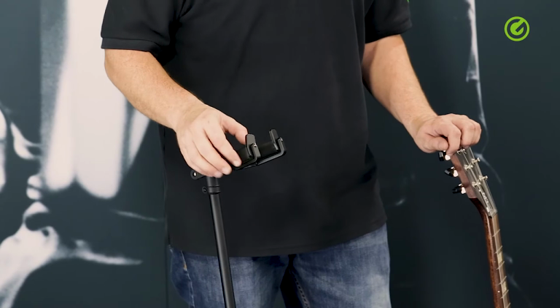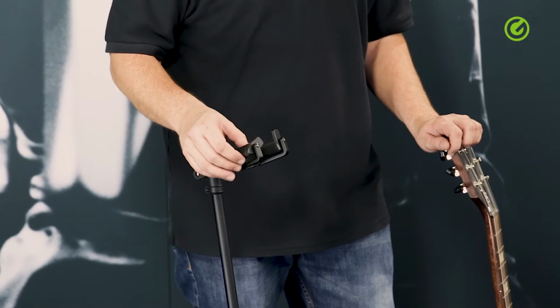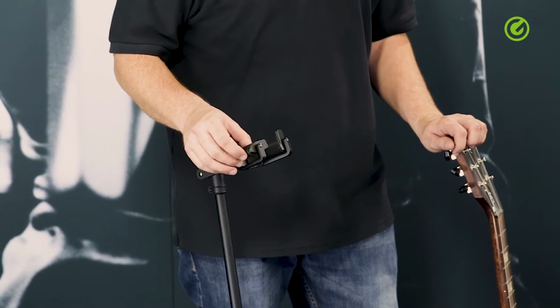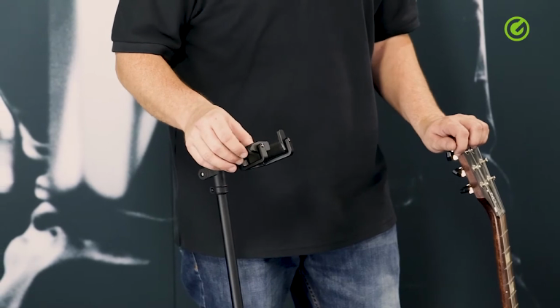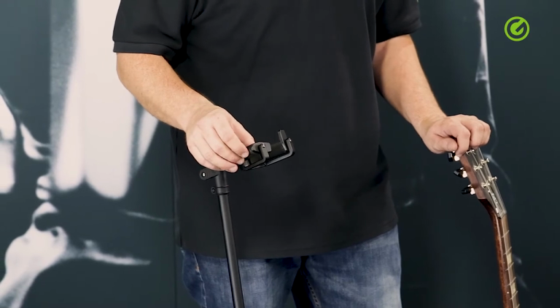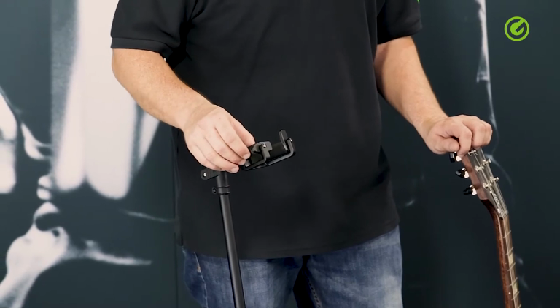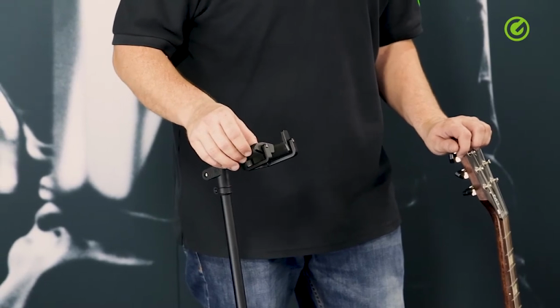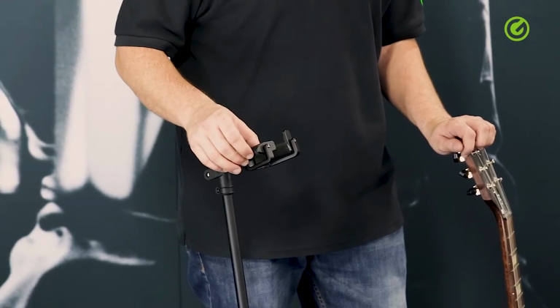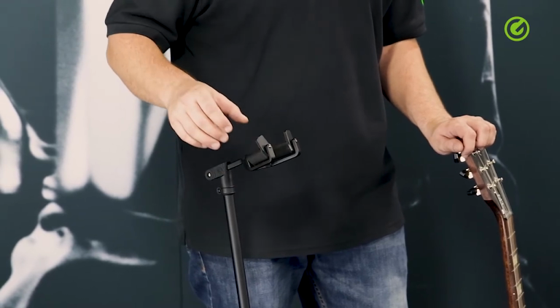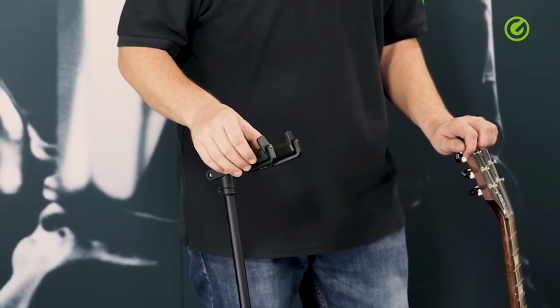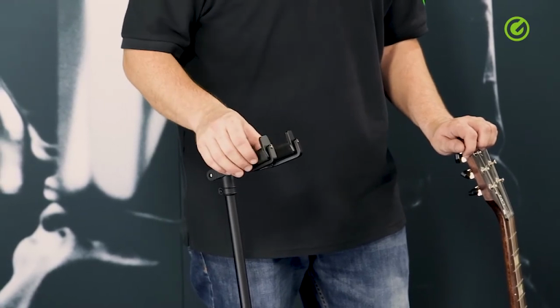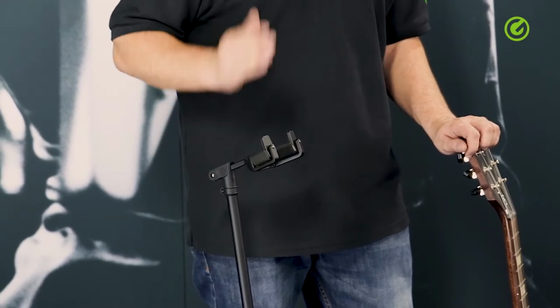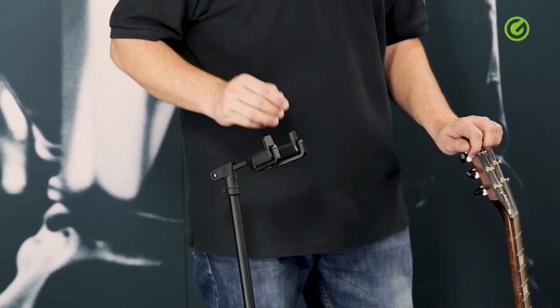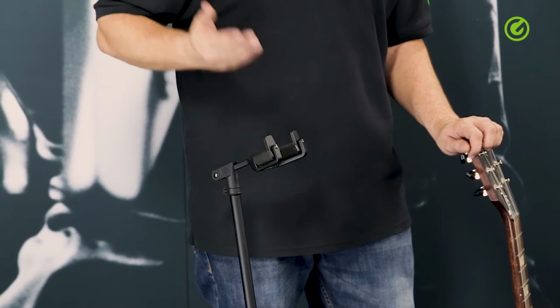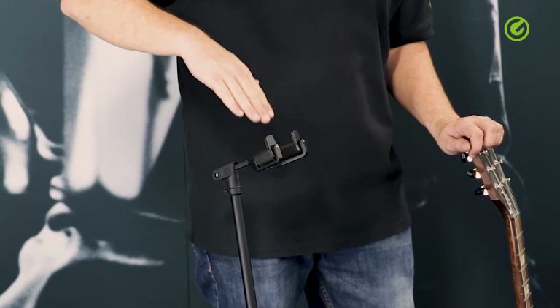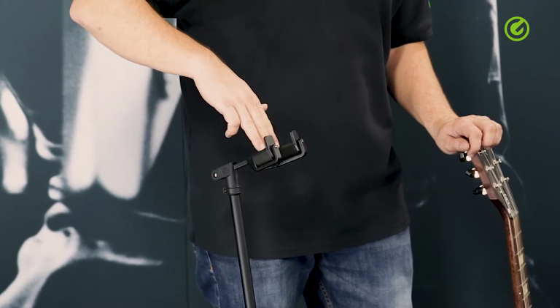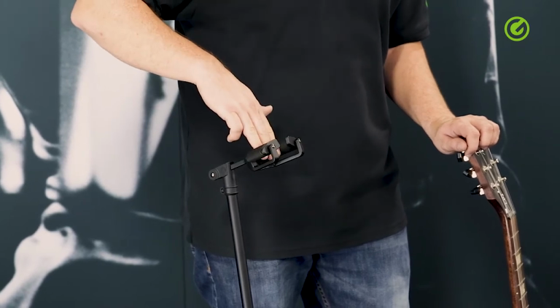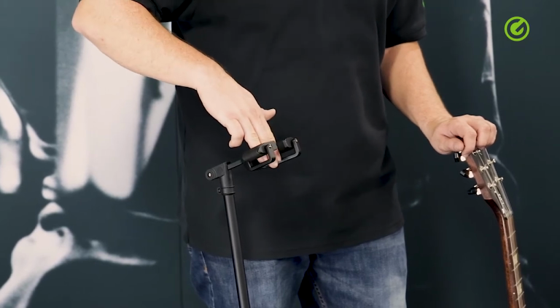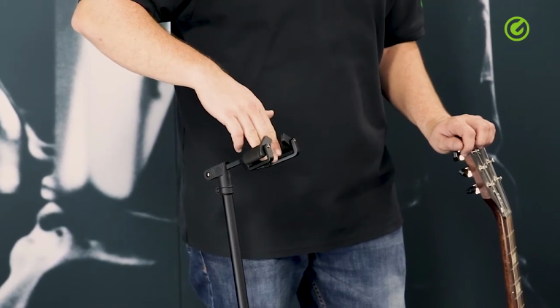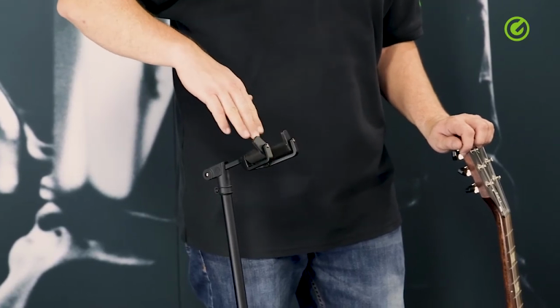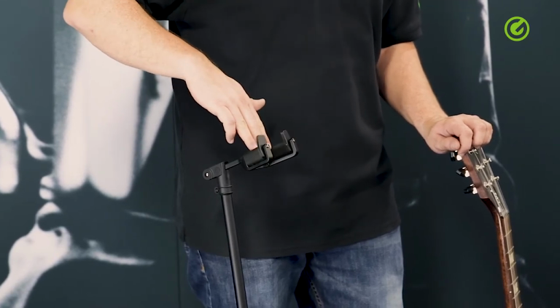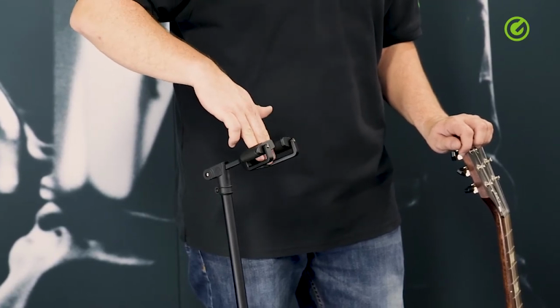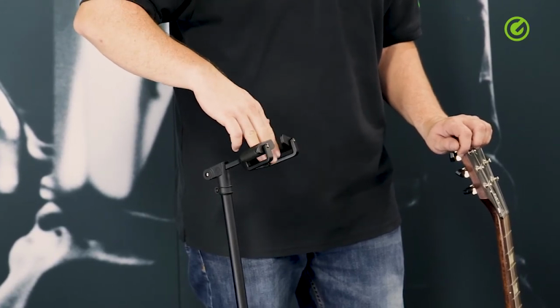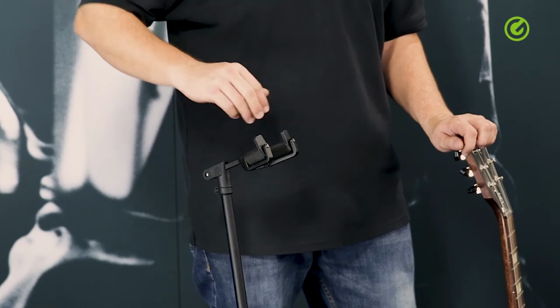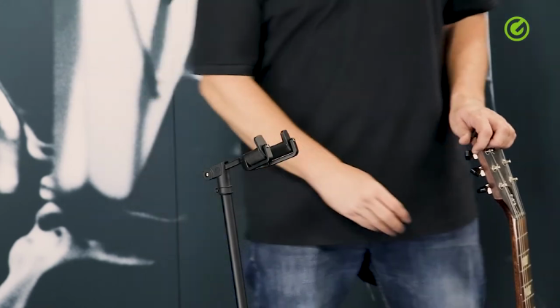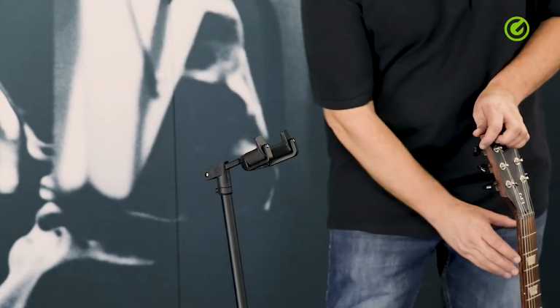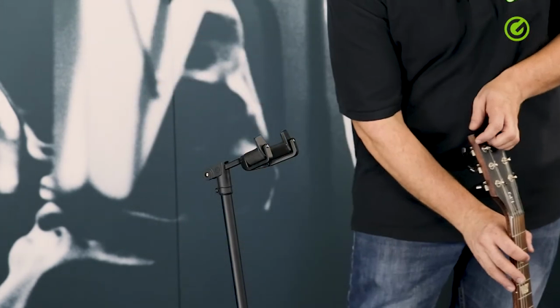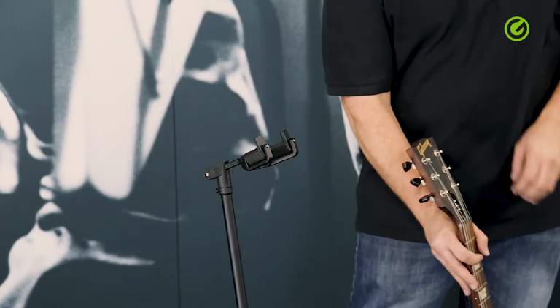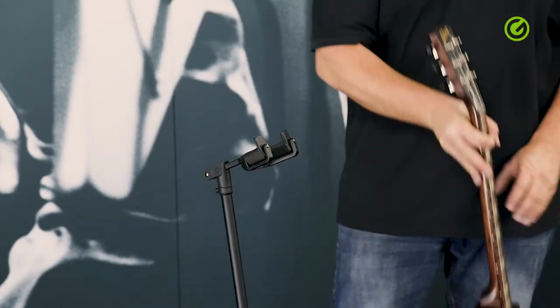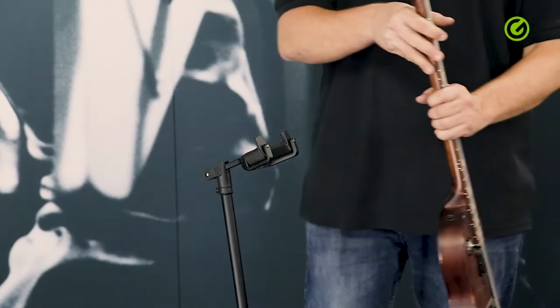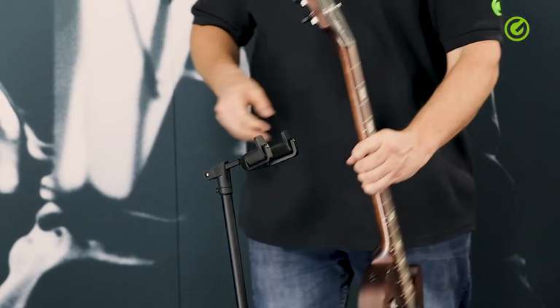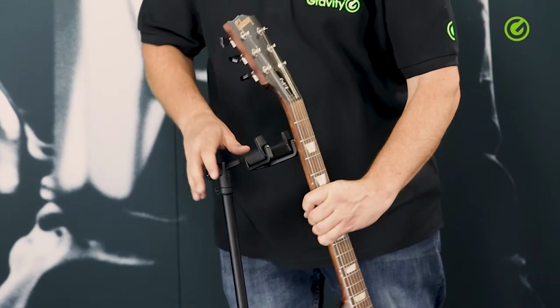They're weighted at the bottom, so if there's nothing in the stand it just drops down and the arms go up. When you insert something into the stand it just pushes those two arms in, and there's virtually nothing that can break in this construction.